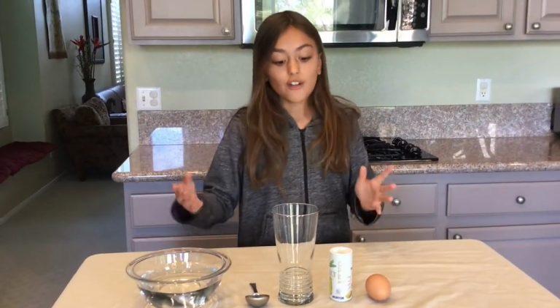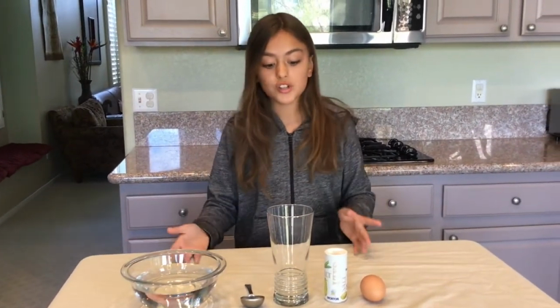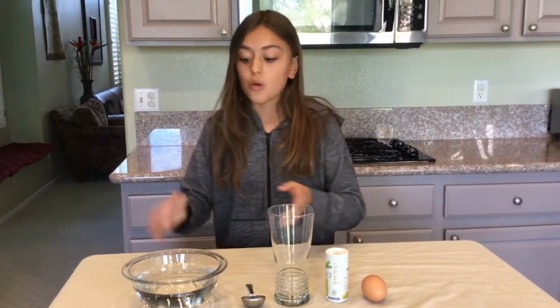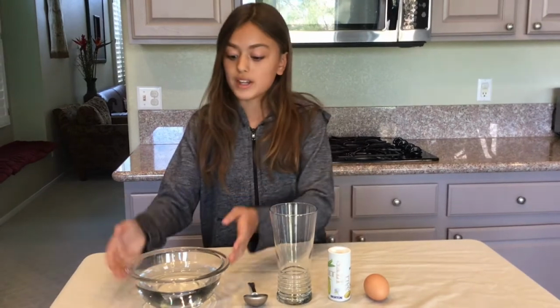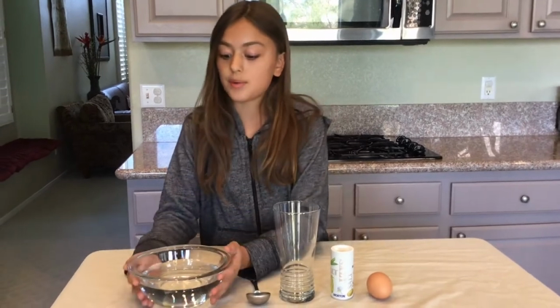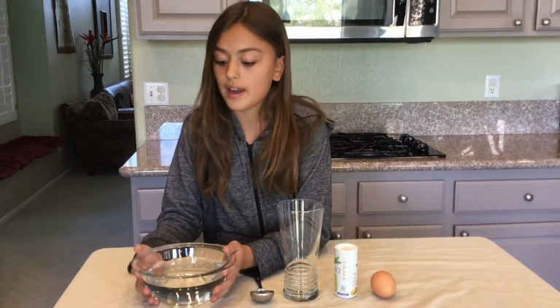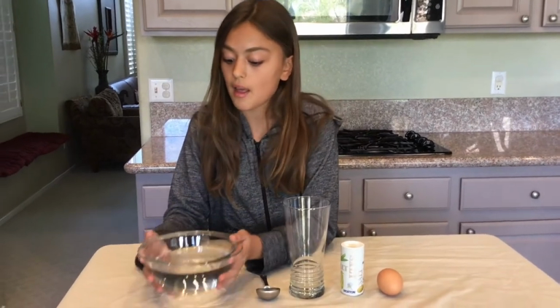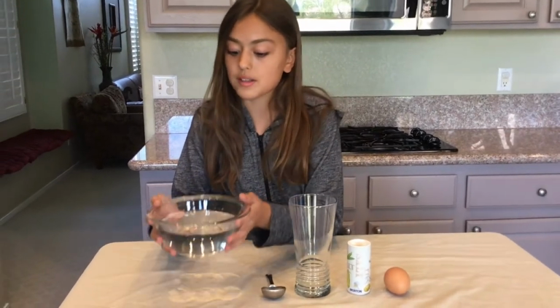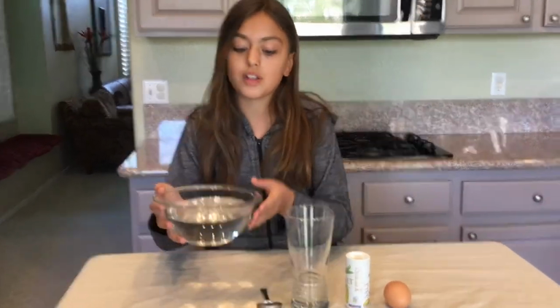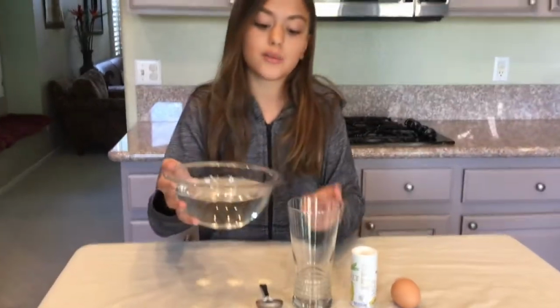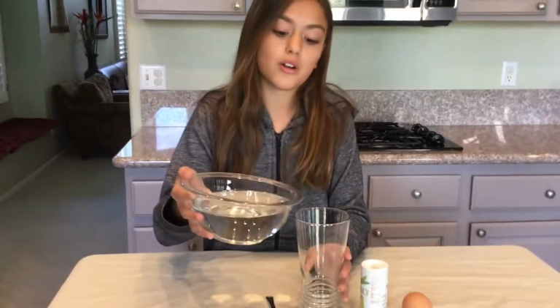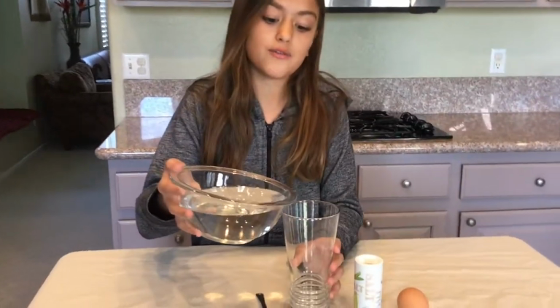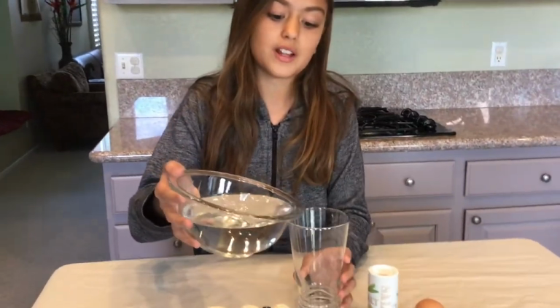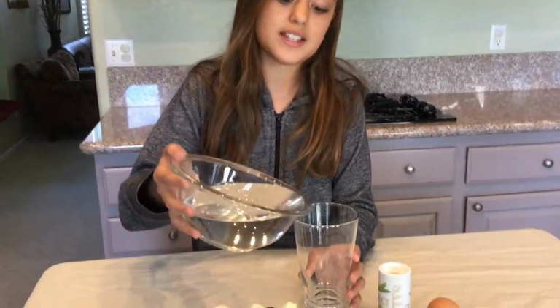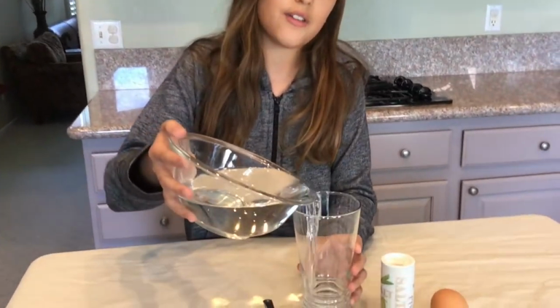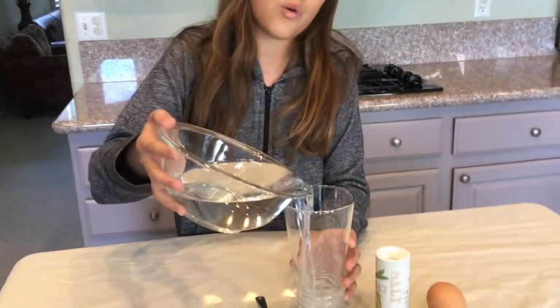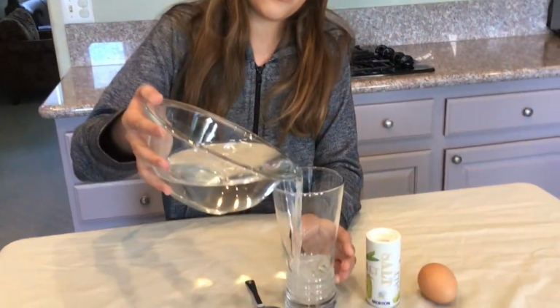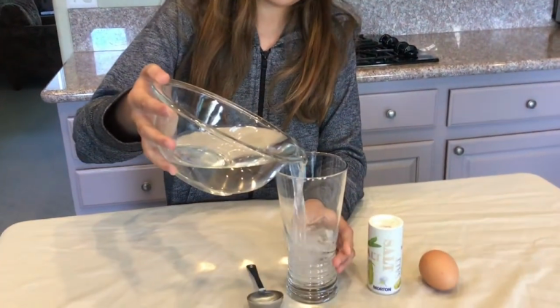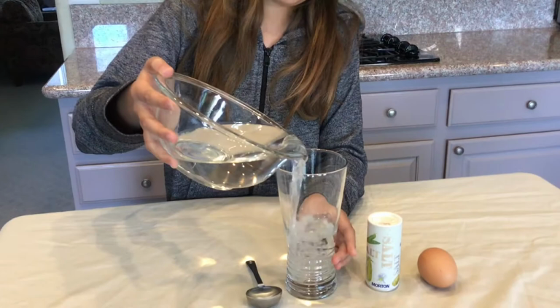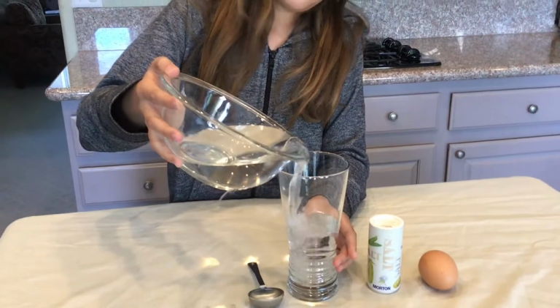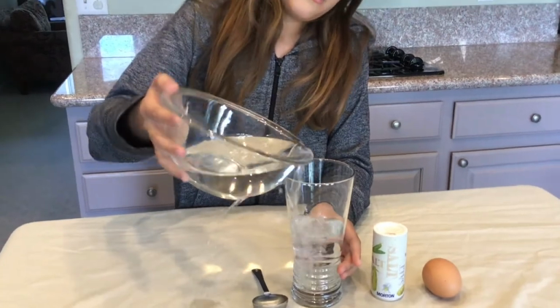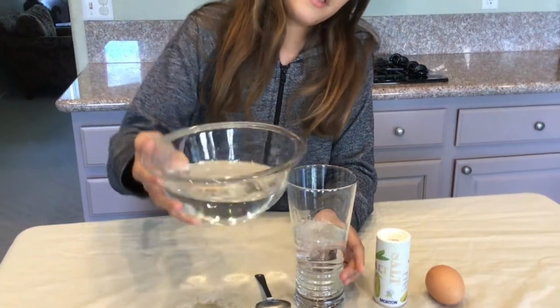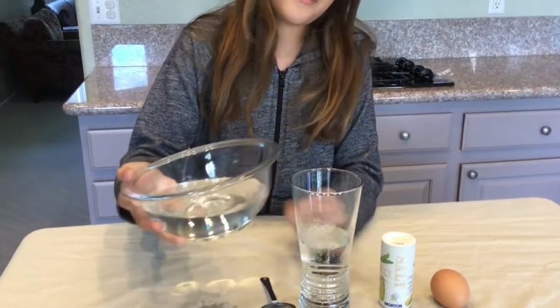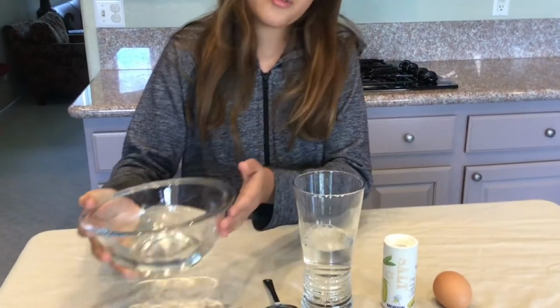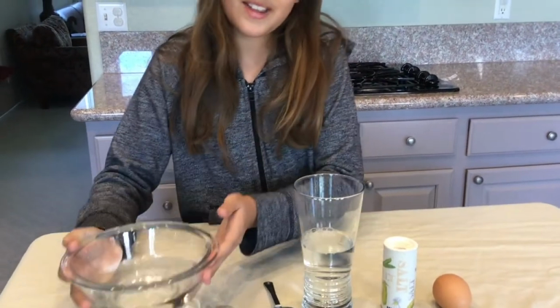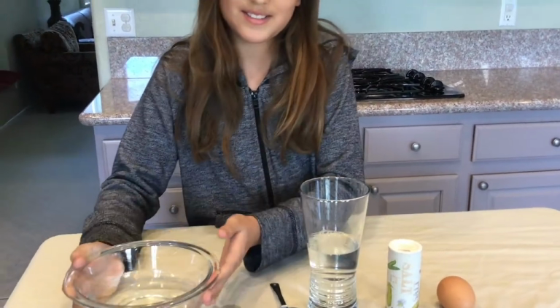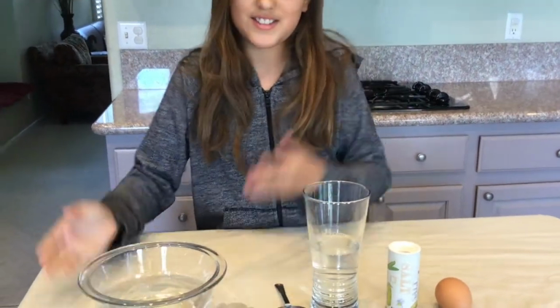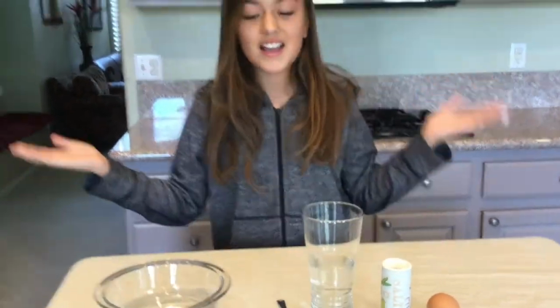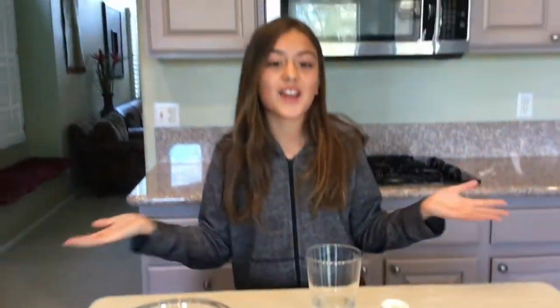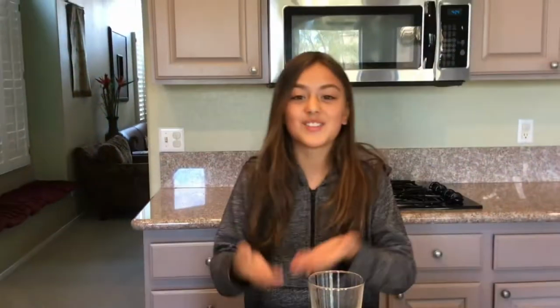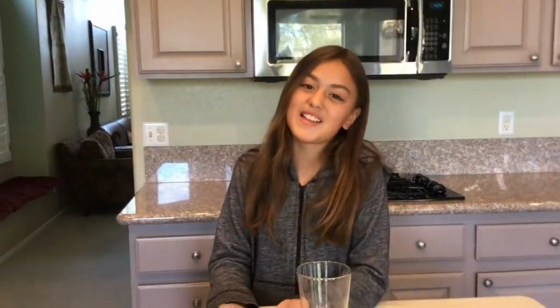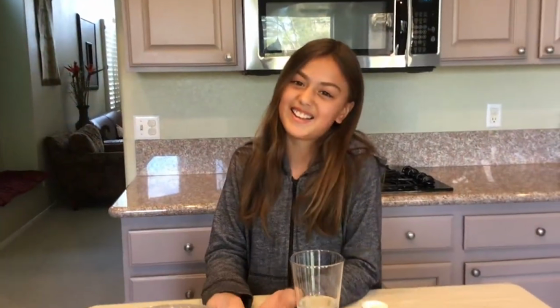First, we need to put in some ordinary drinking water and fill the glass half full. That's about right — it's okay if you spill a little.